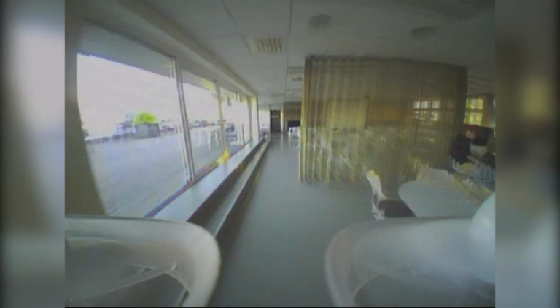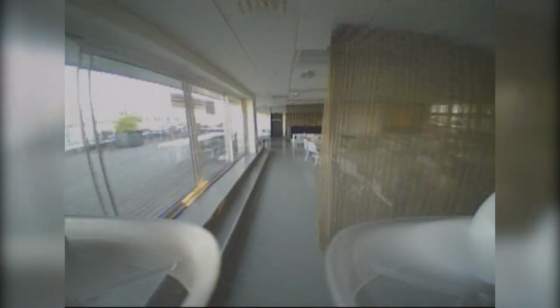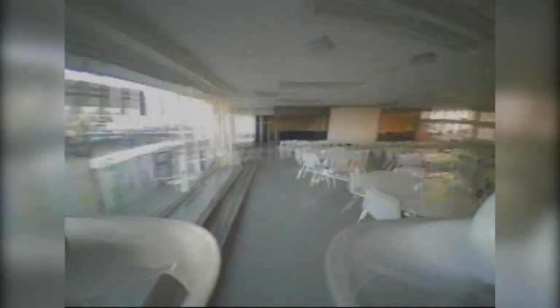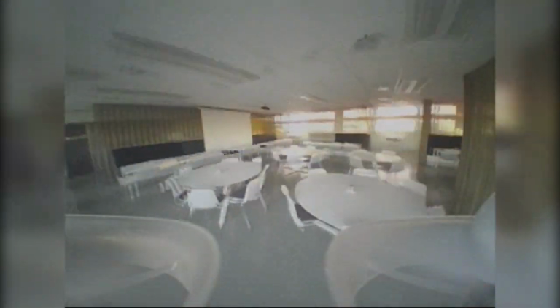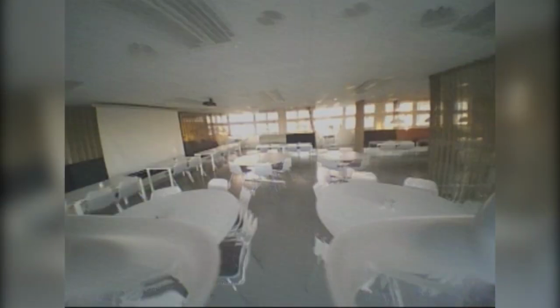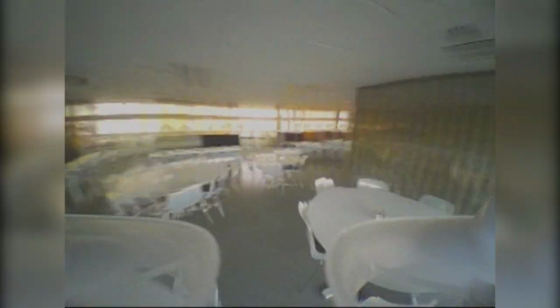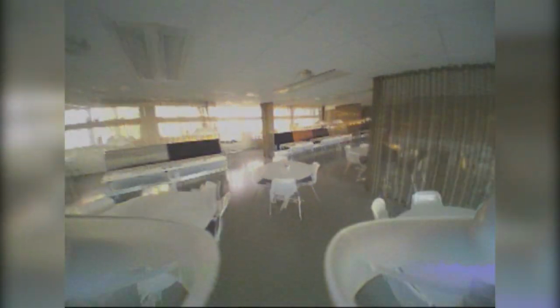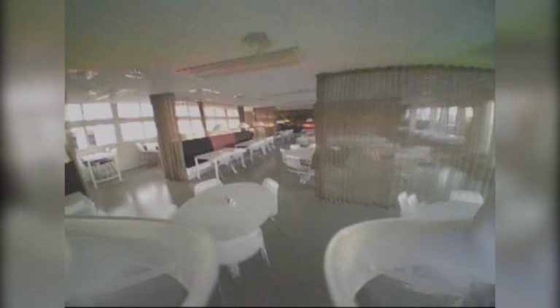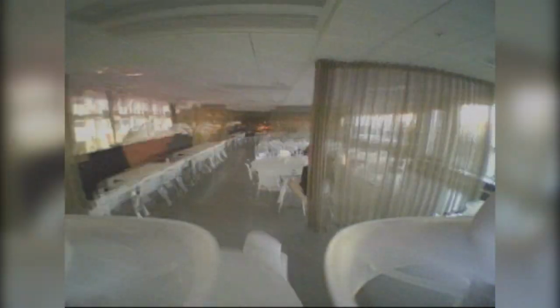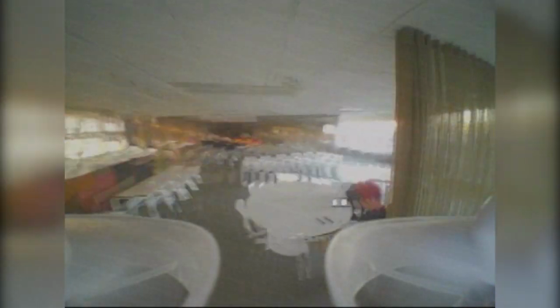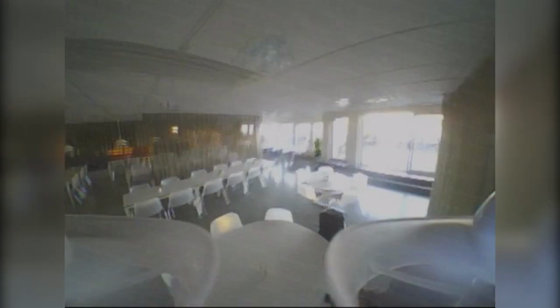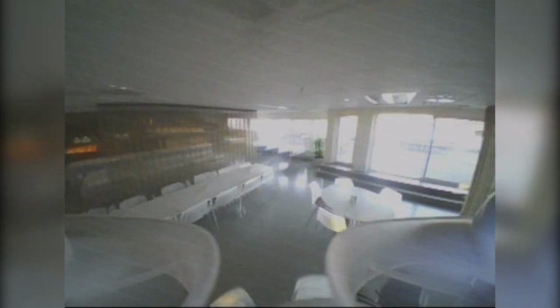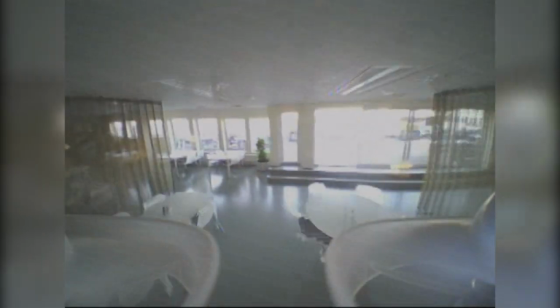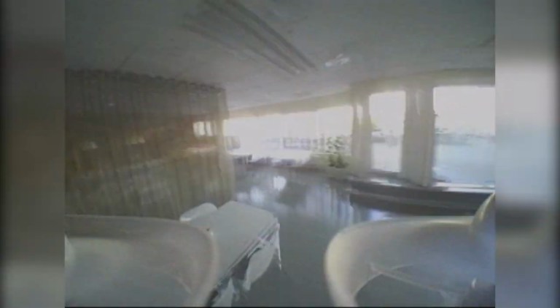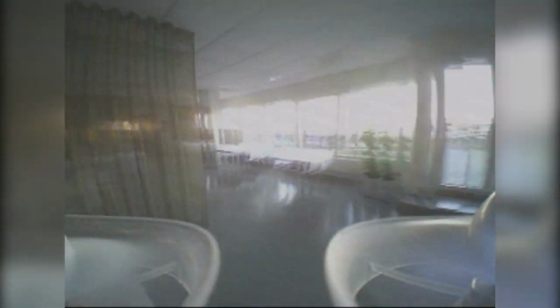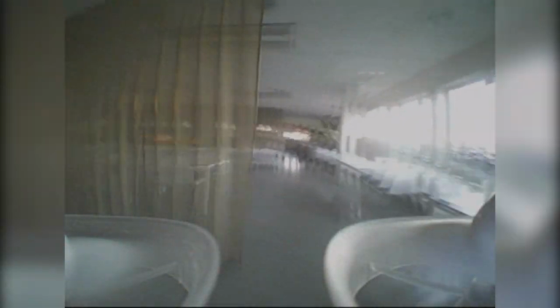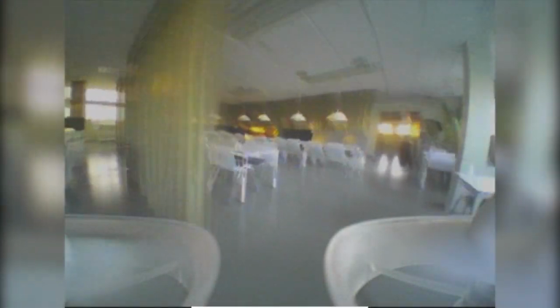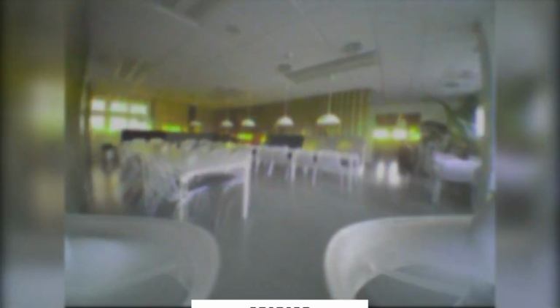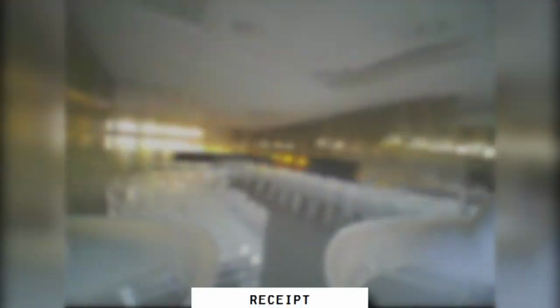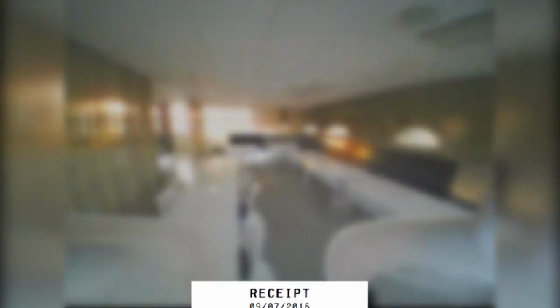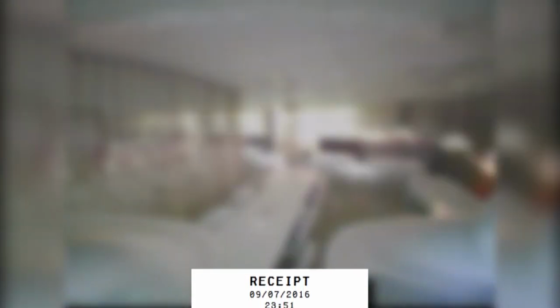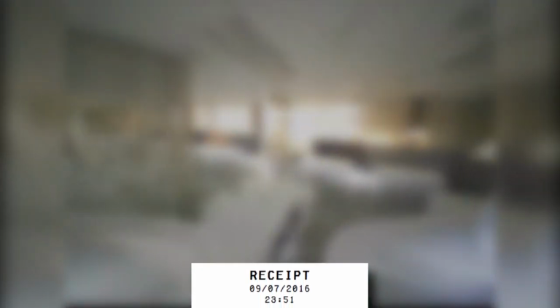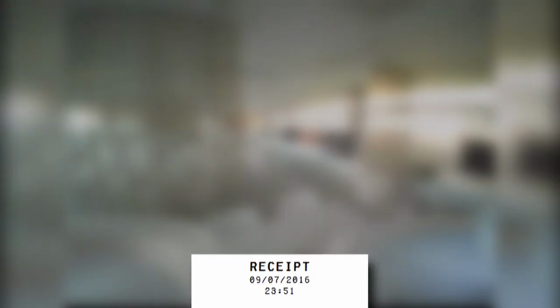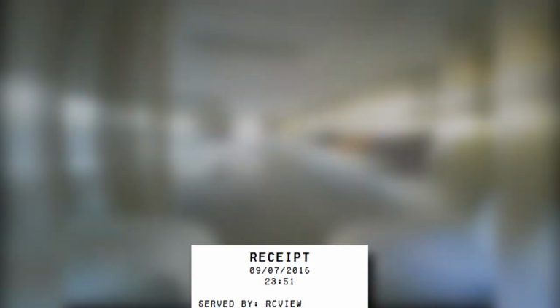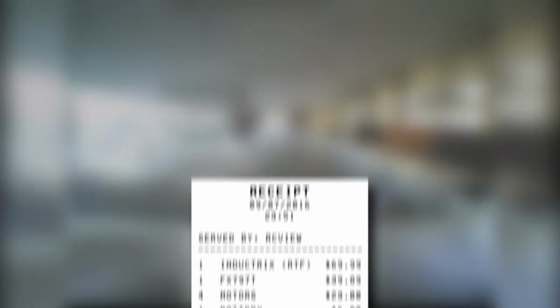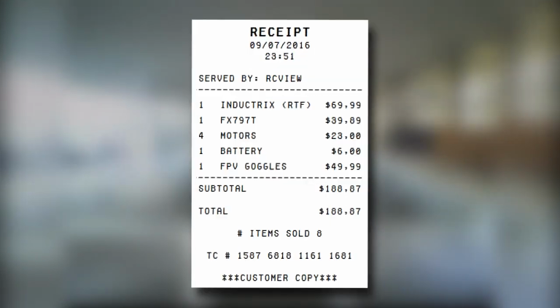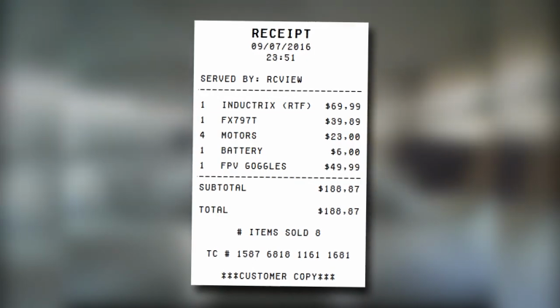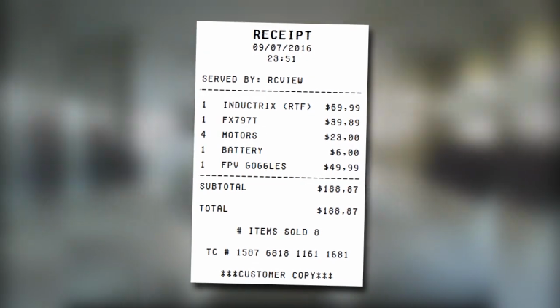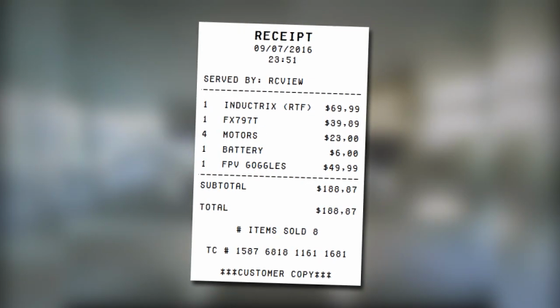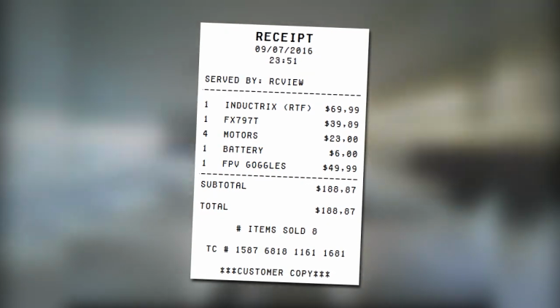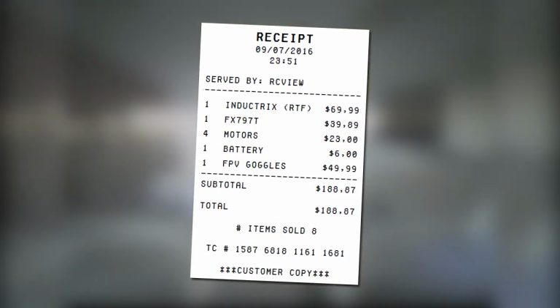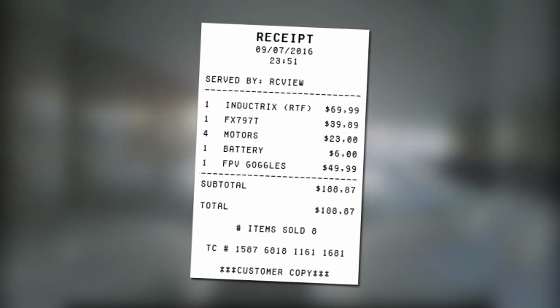Lastly, there's the price, which is largely determined by what equipment and parts you already have laying around. If you don't already own a pair of FPV goggles, an Inductrix or a compatible transmitter, you're looking at a near $200 investment – pretty steep.